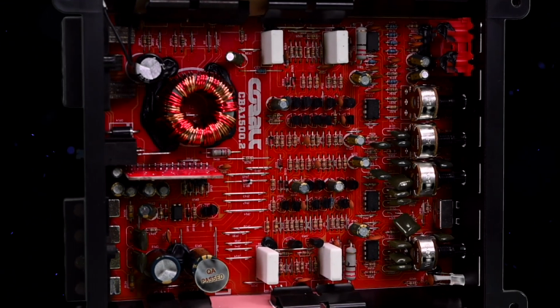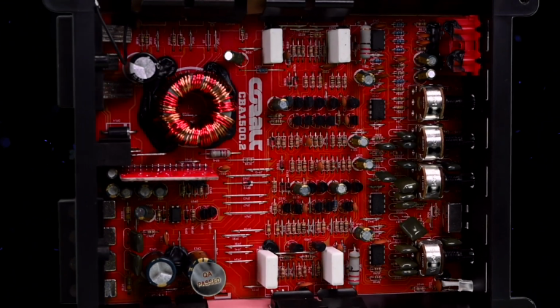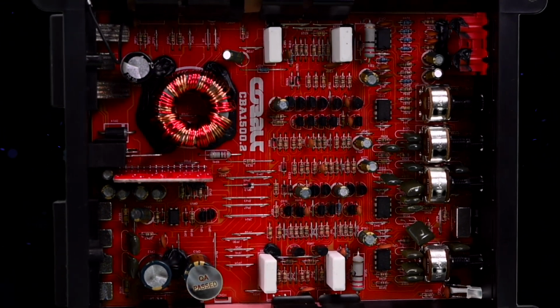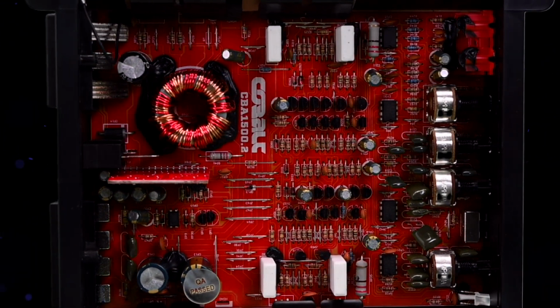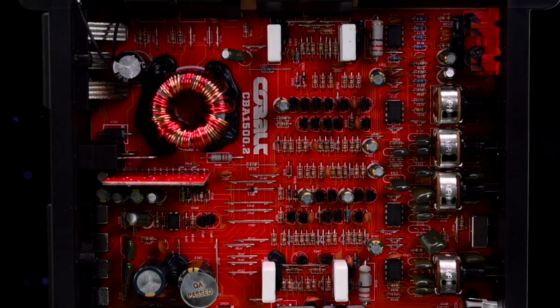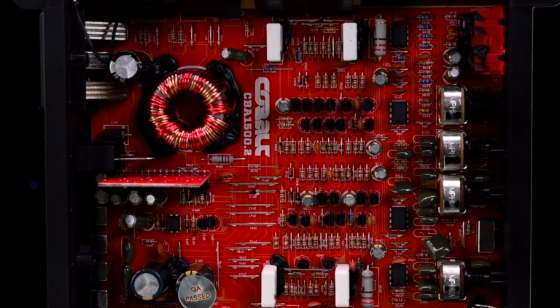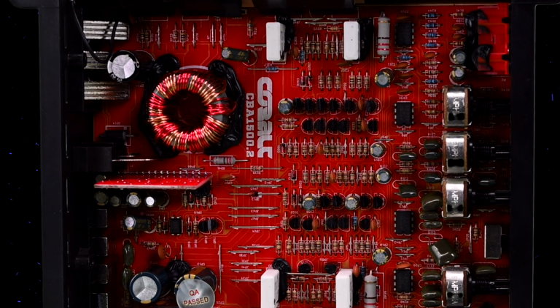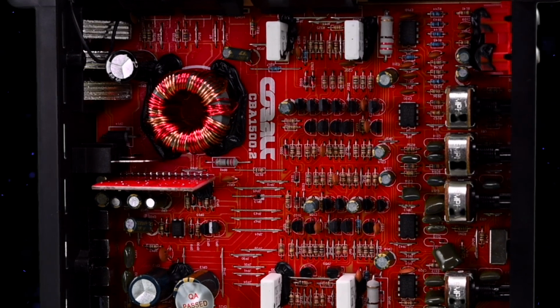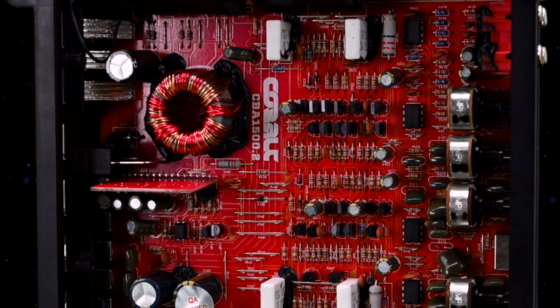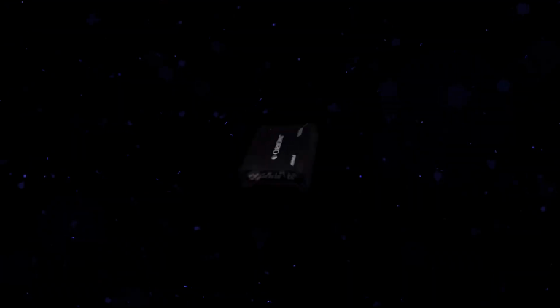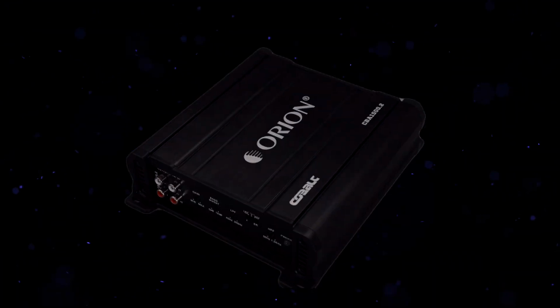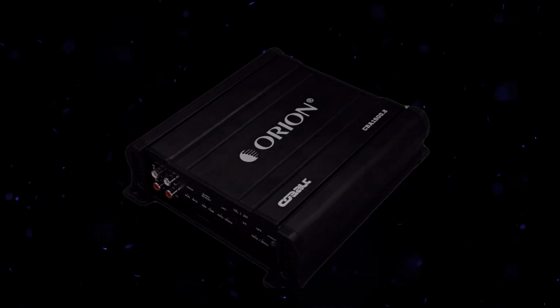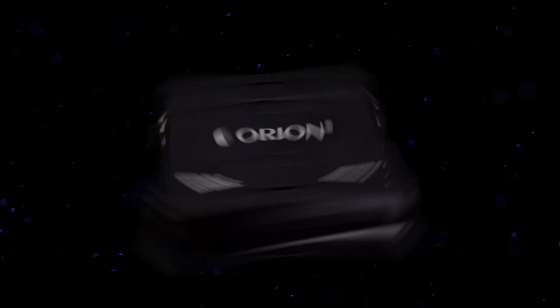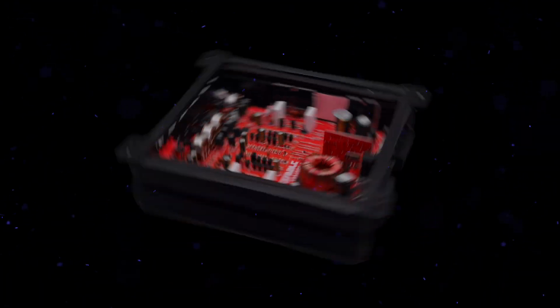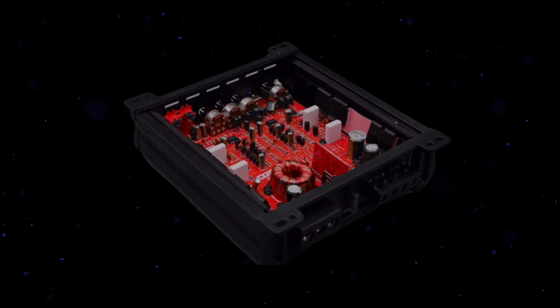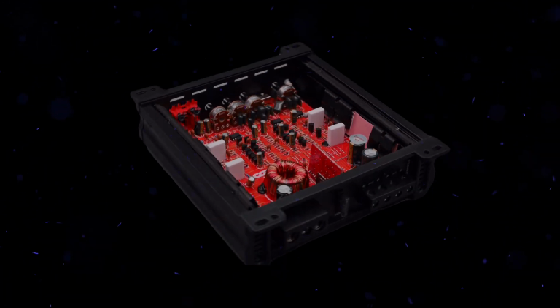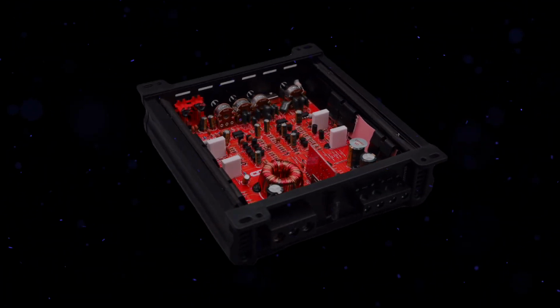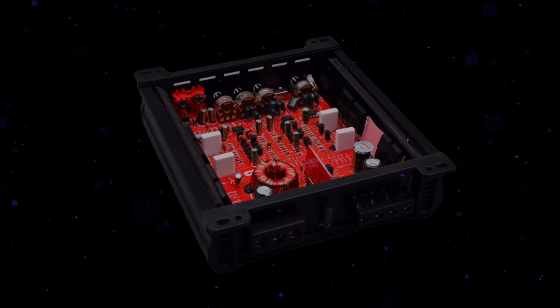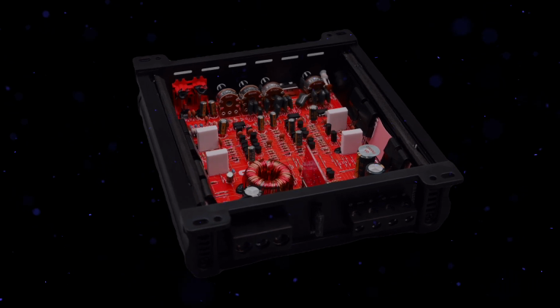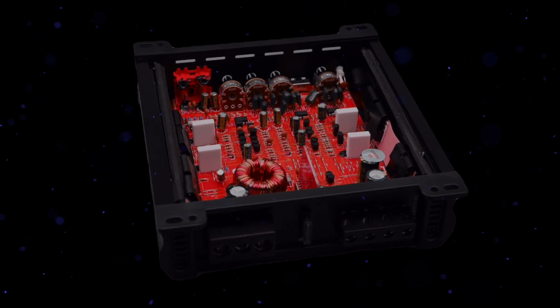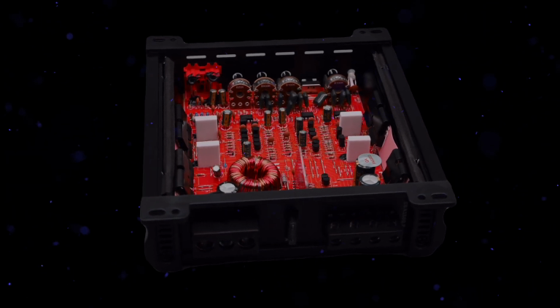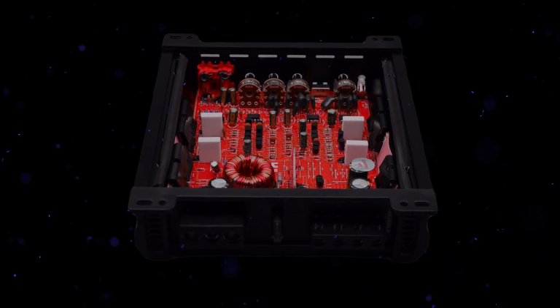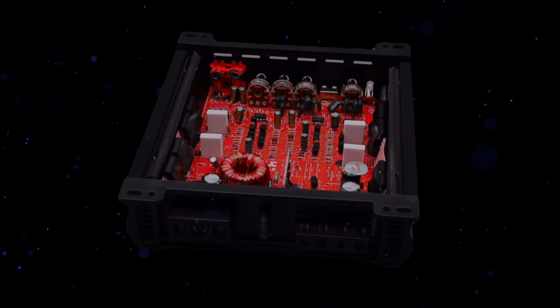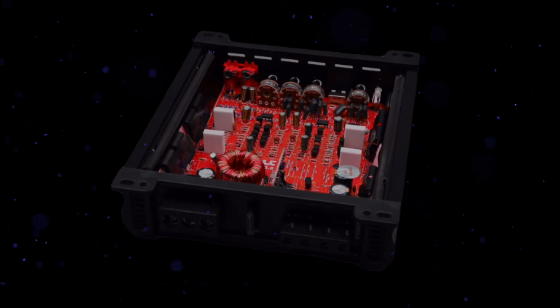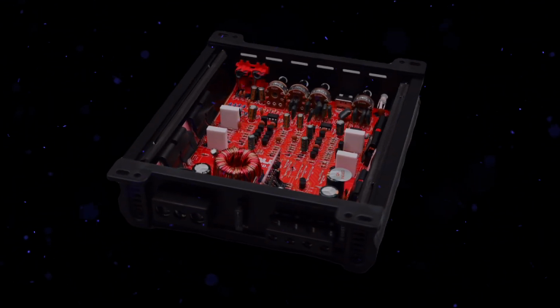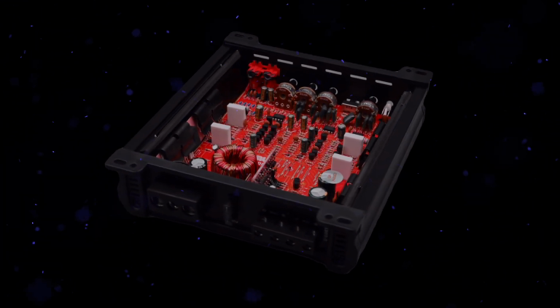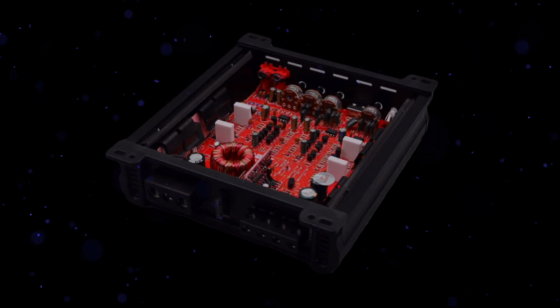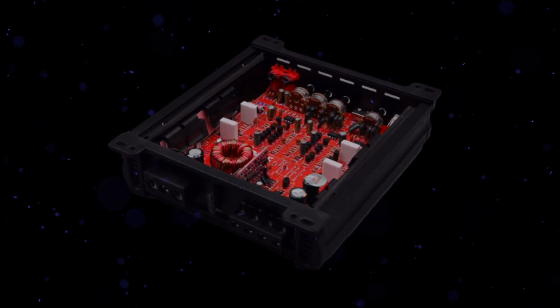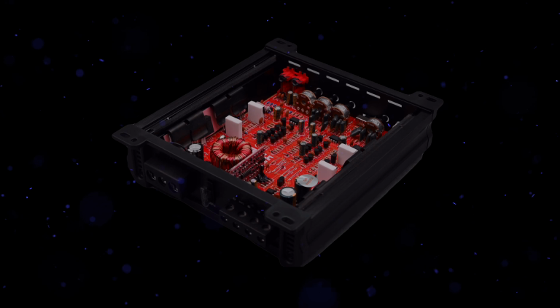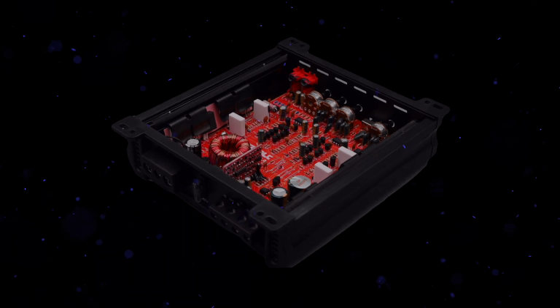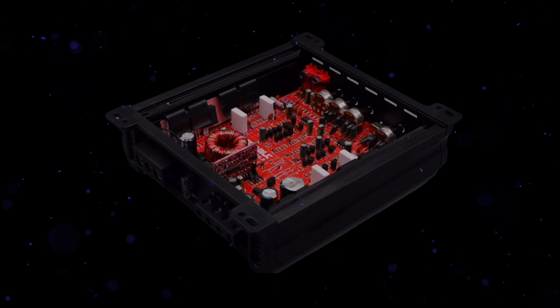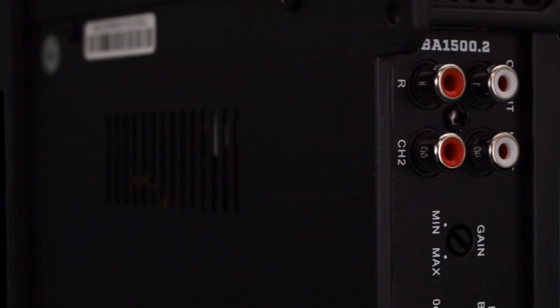With premium coils and finely tuned filters, this amplifier optimizes every frequency, from deep lows to crisp highs. The advanced board layout minimizes noise, ensuring you hear nothing but pure, unadulterated sound.